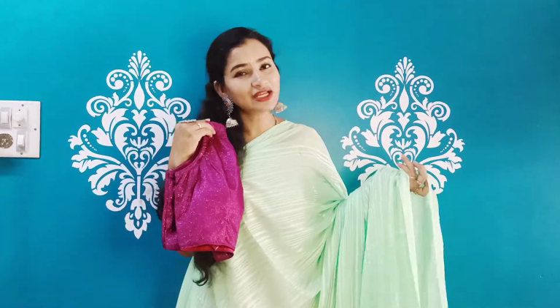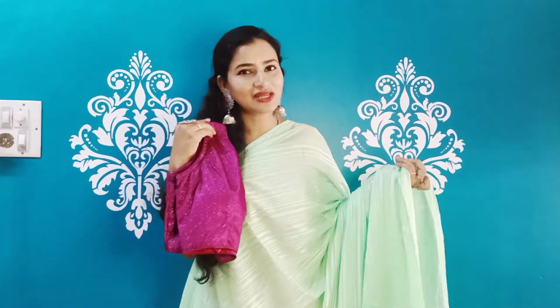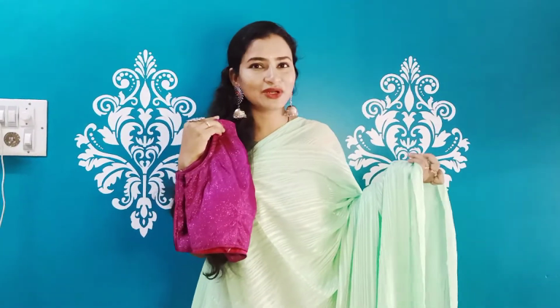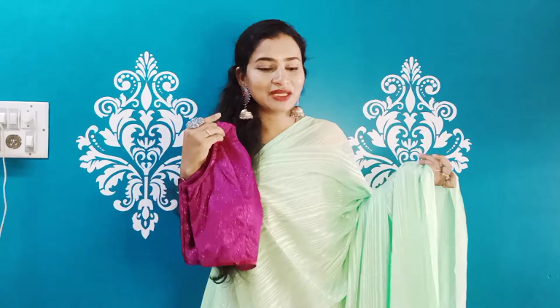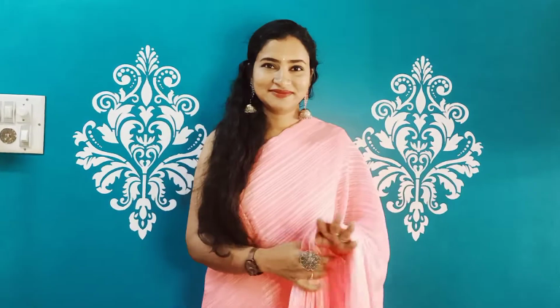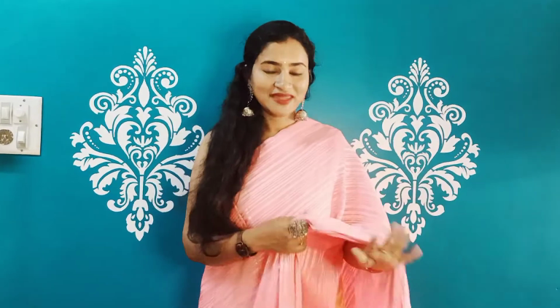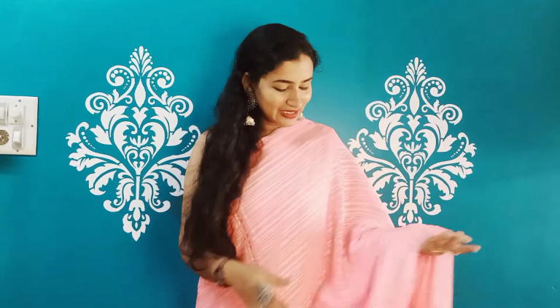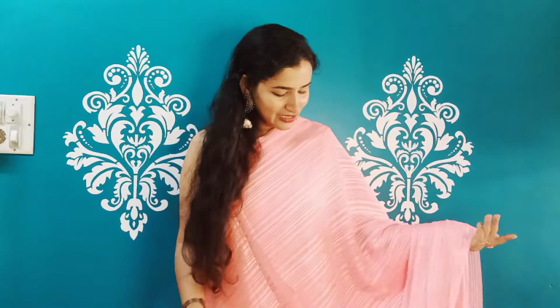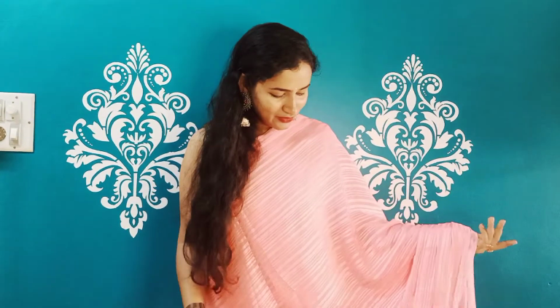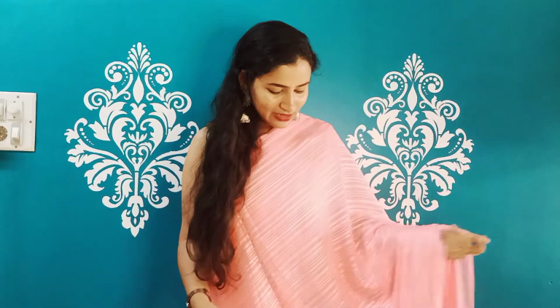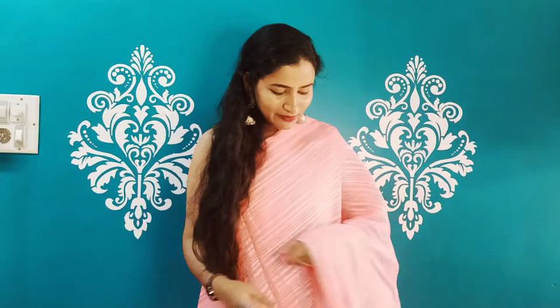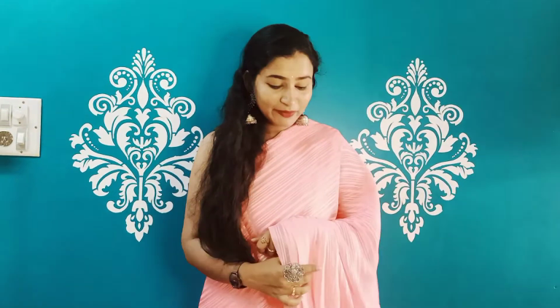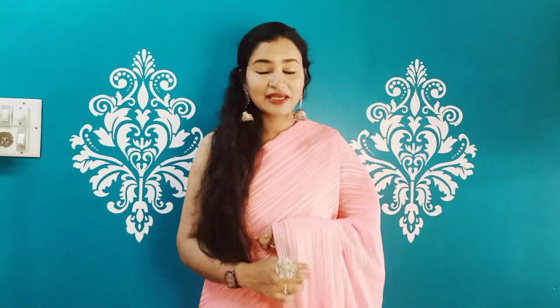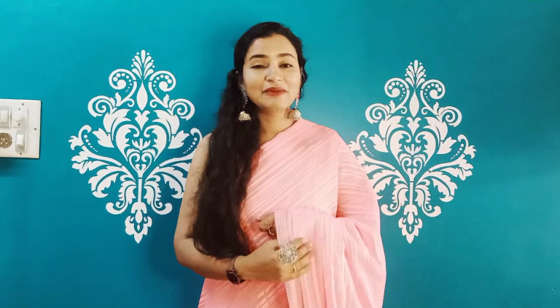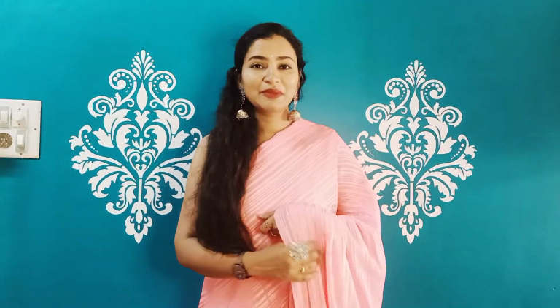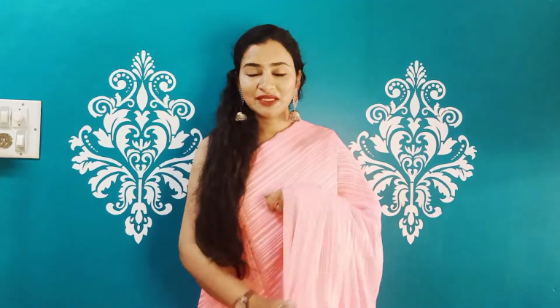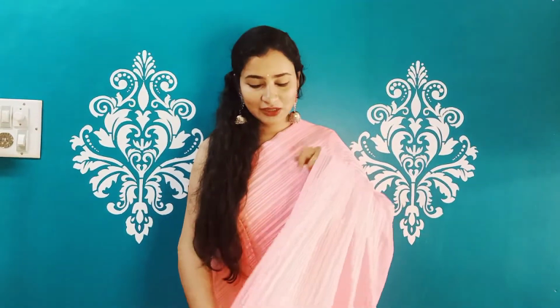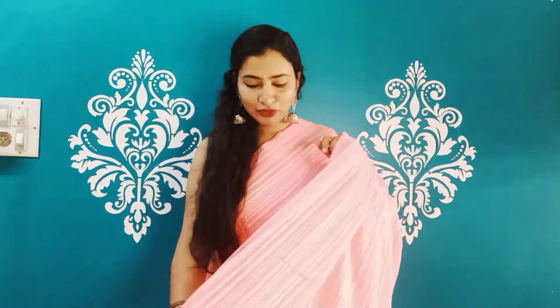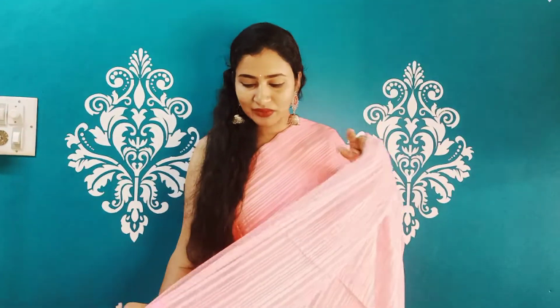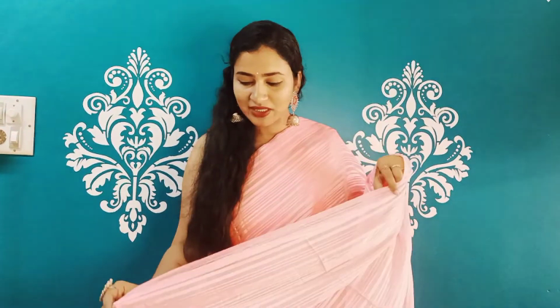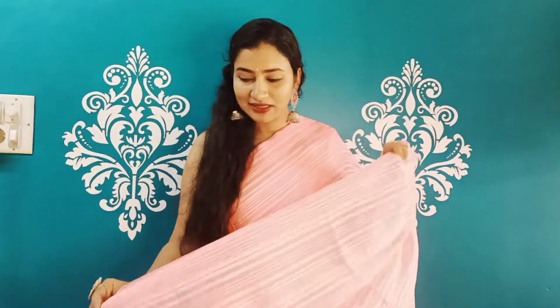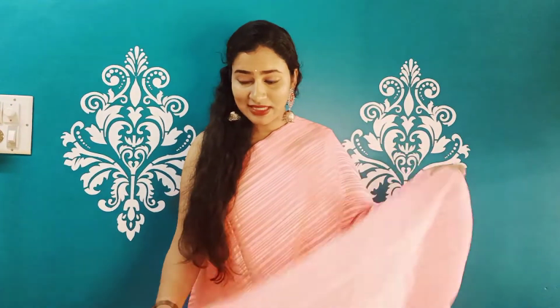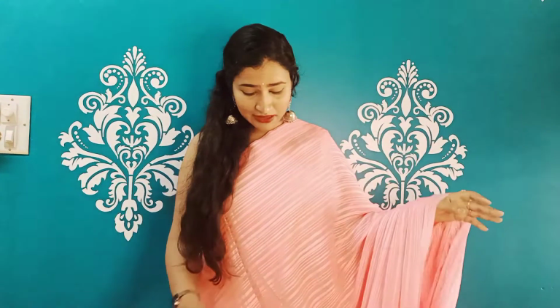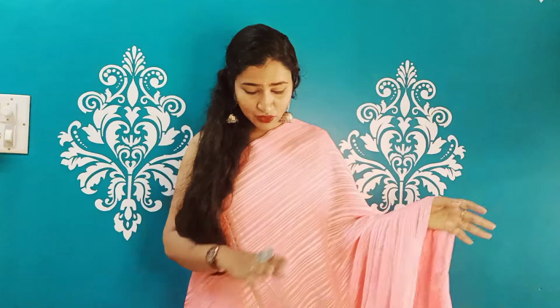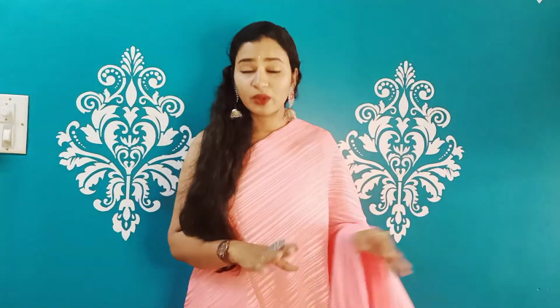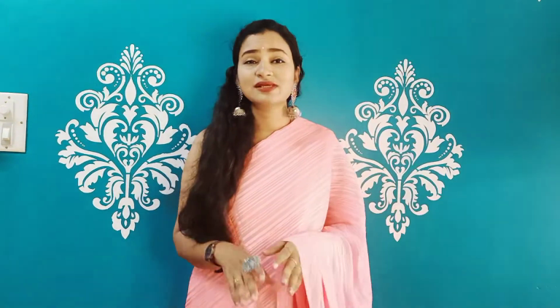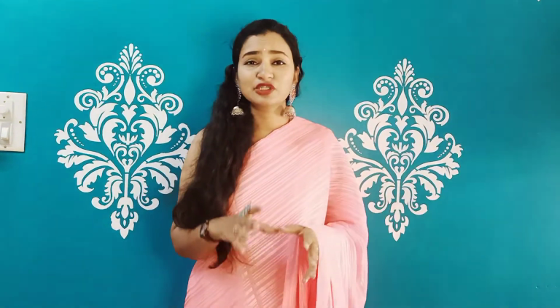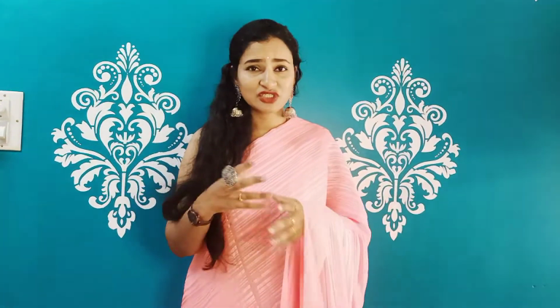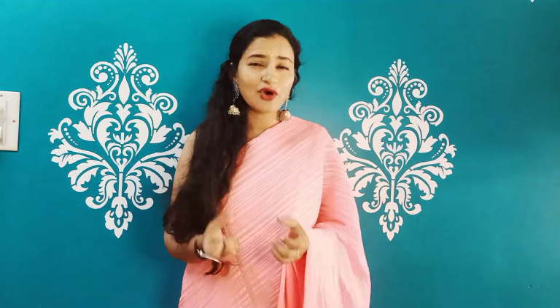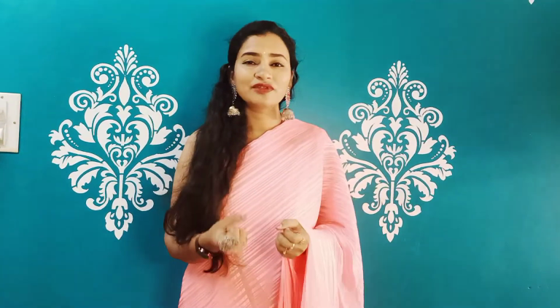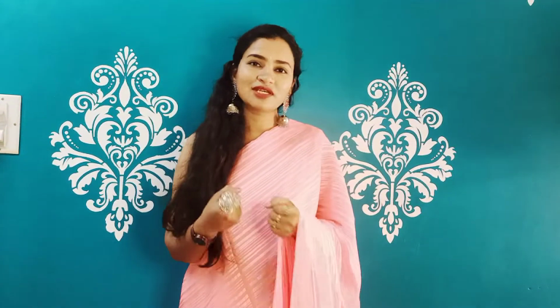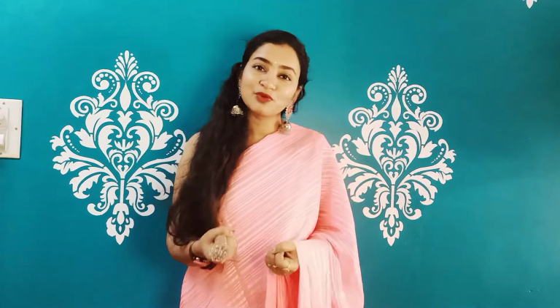Next color — this is a baby pink color. This is very soft and smooth.